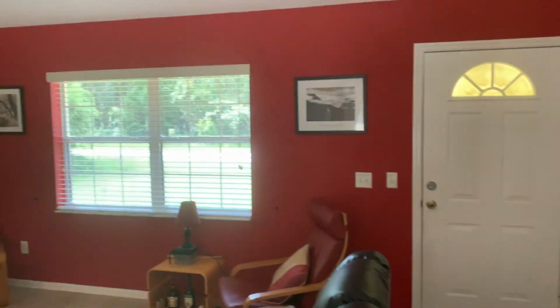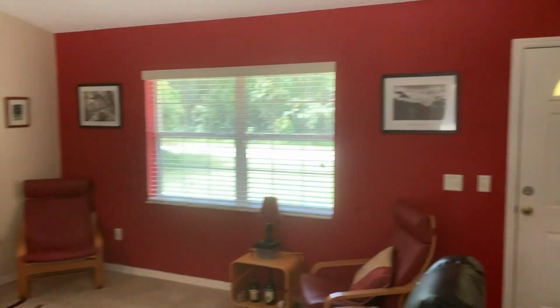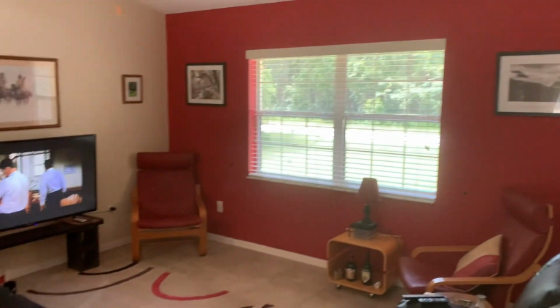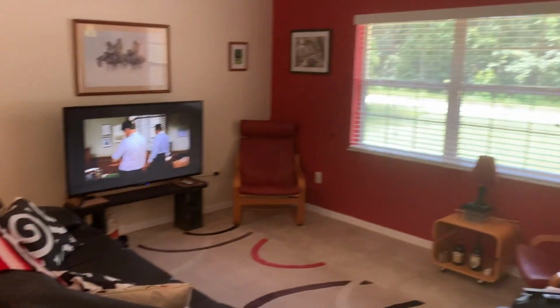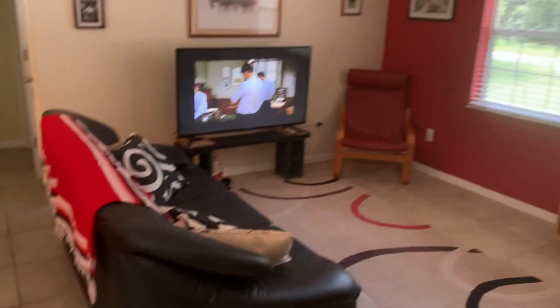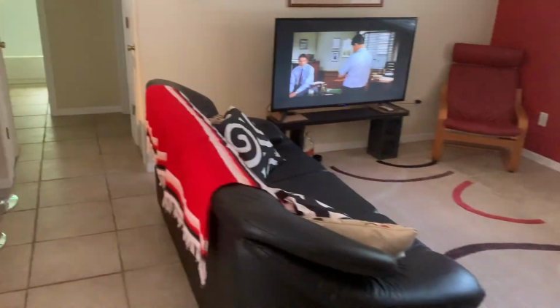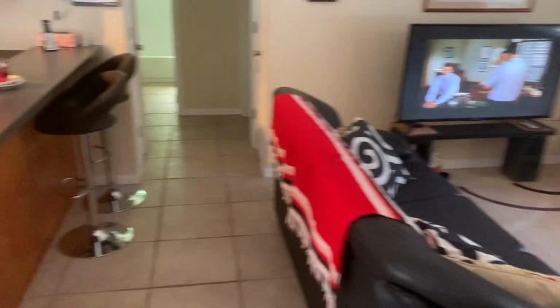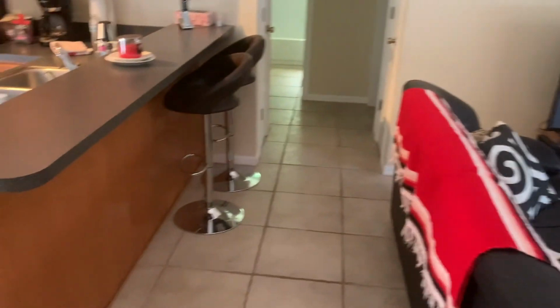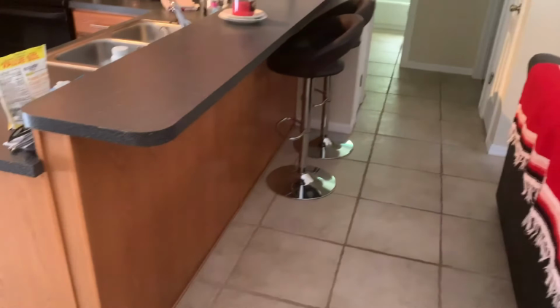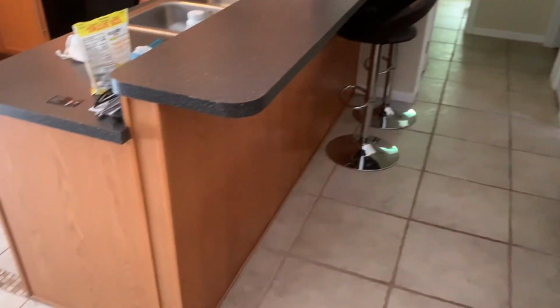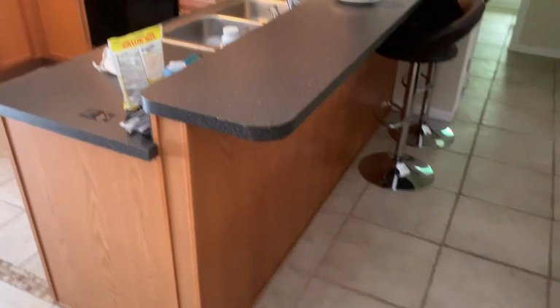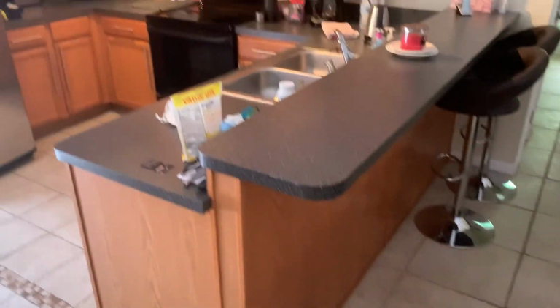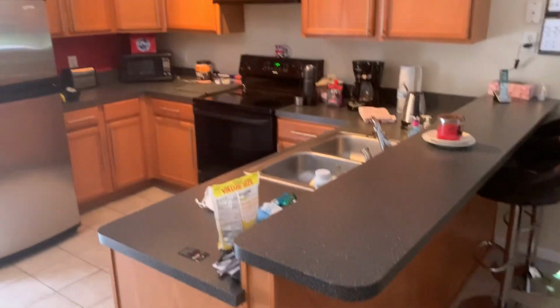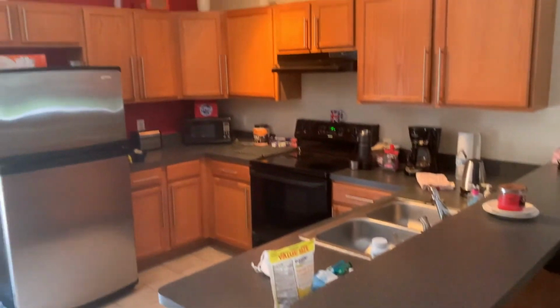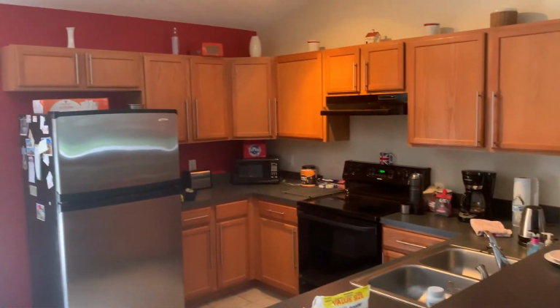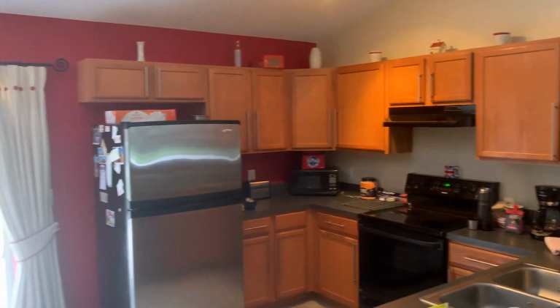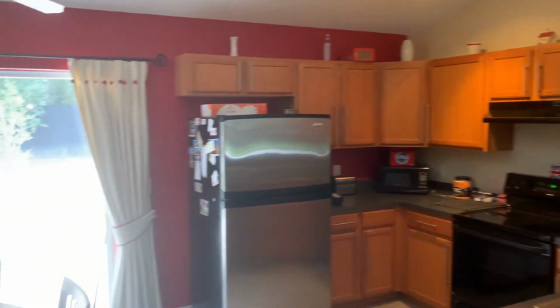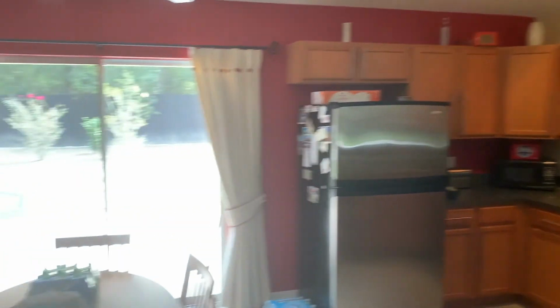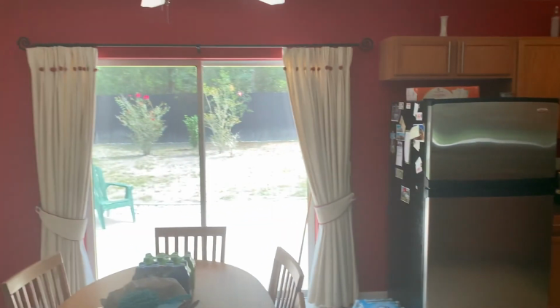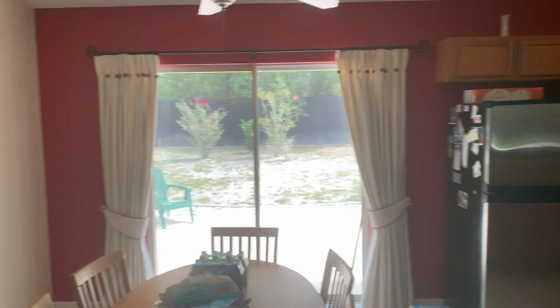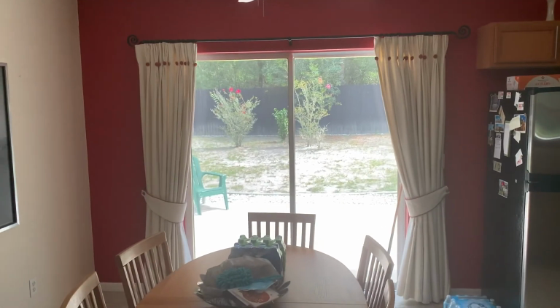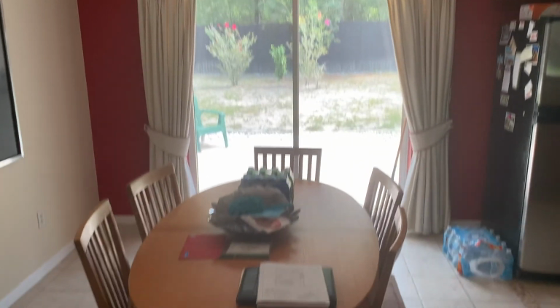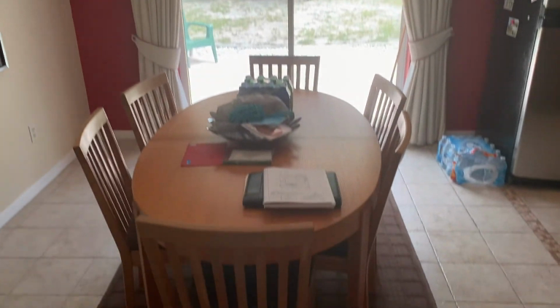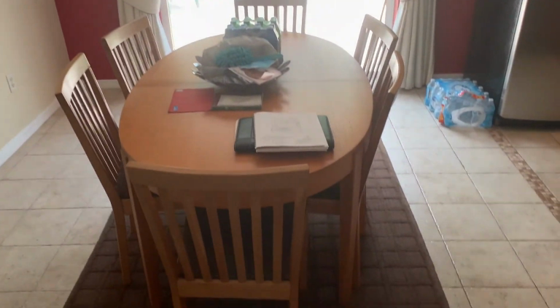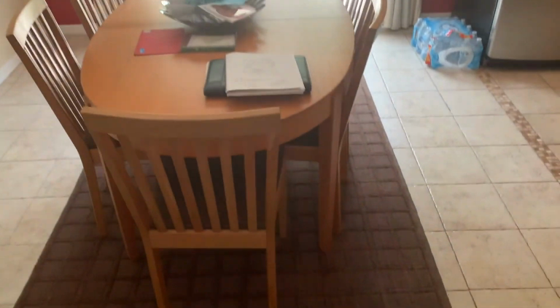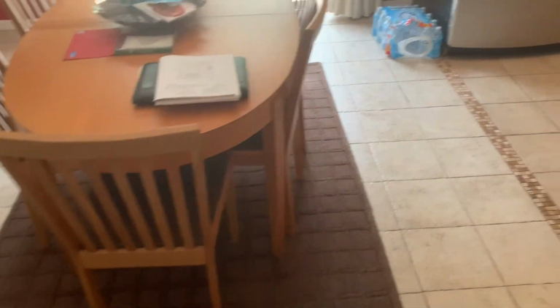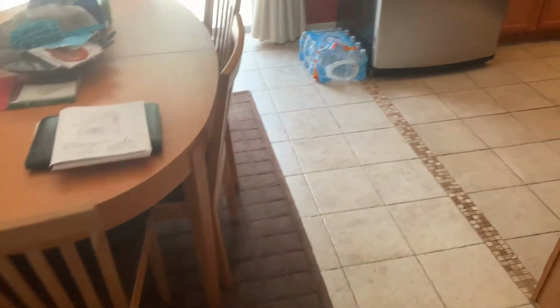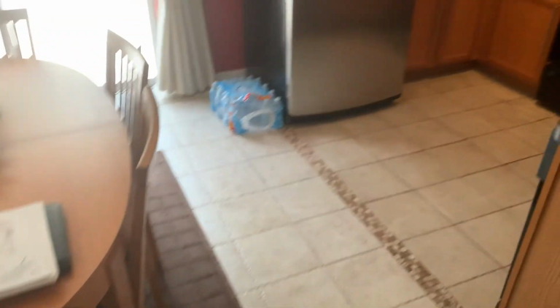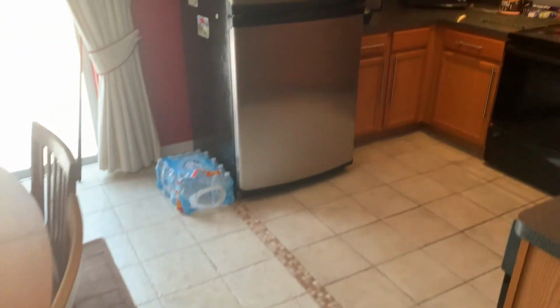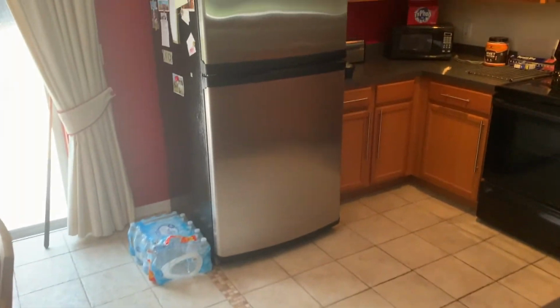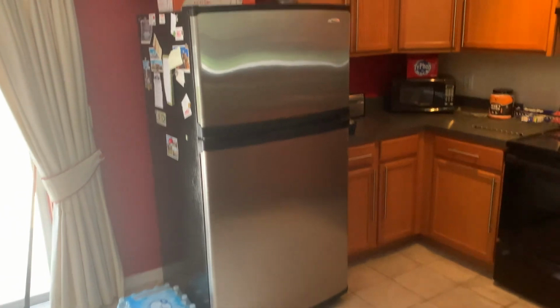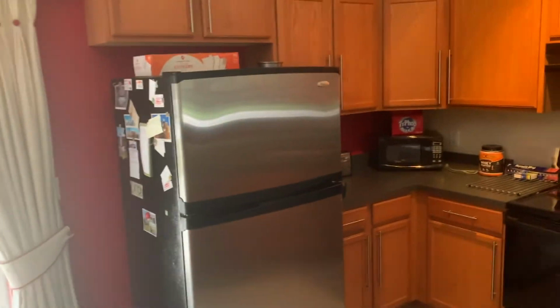Okay Henry, here we are at 3676 East Baxley Place in Inverness. Nice little home. I came right in the doorway and here we are looking at the kitchen.